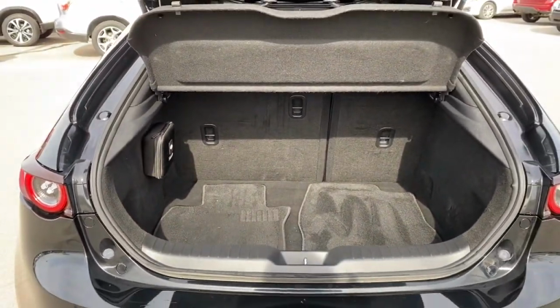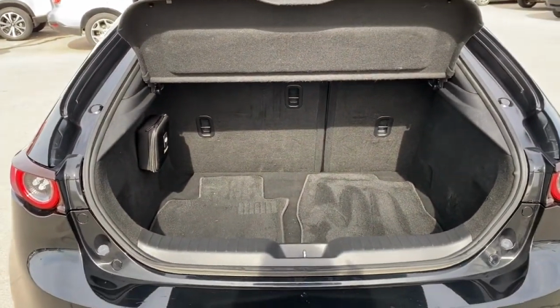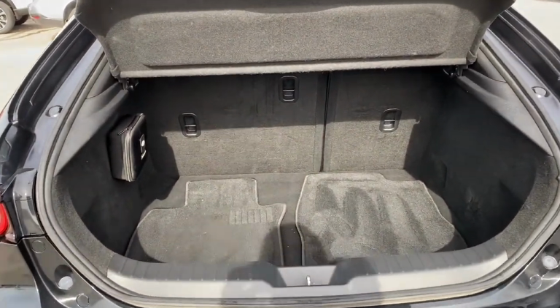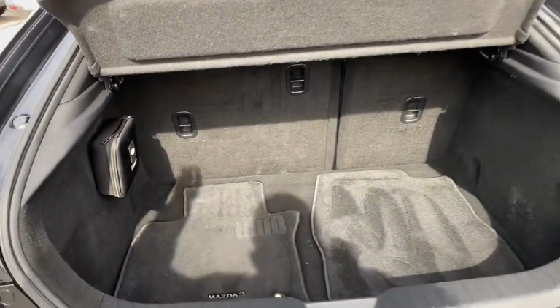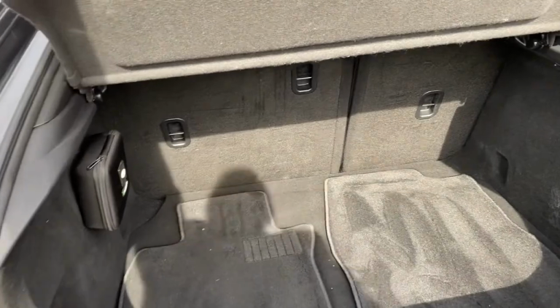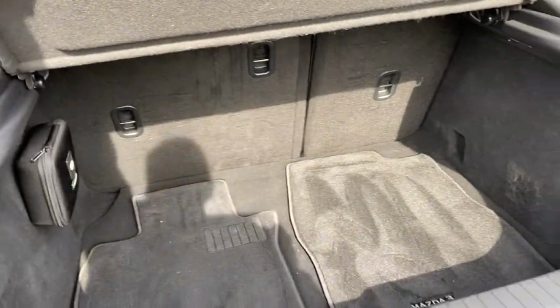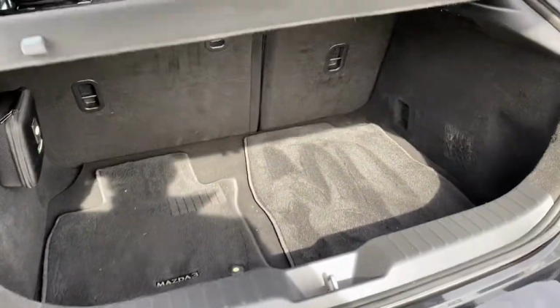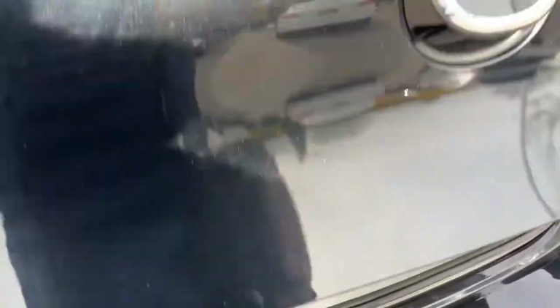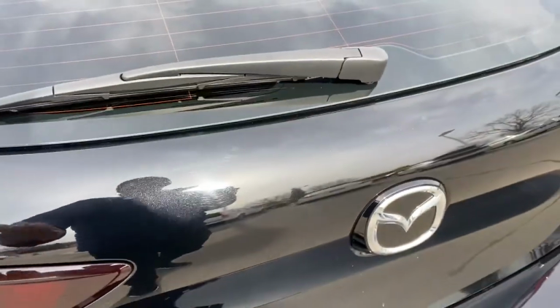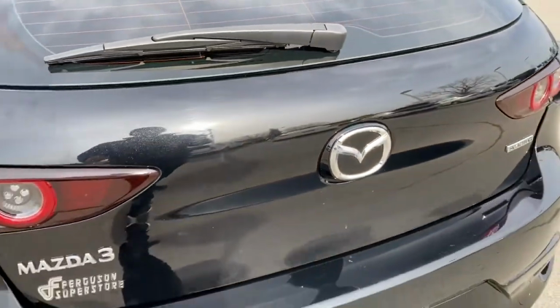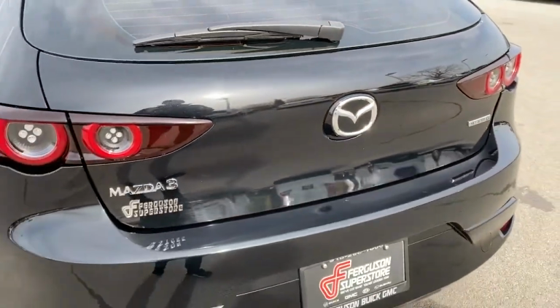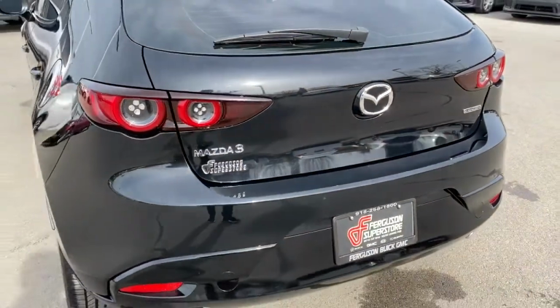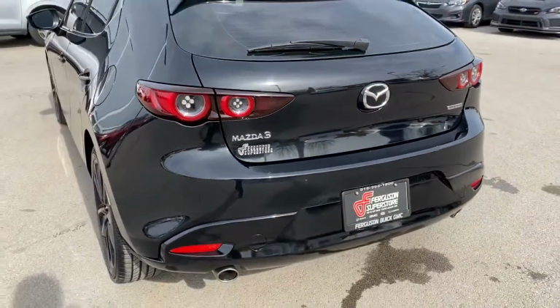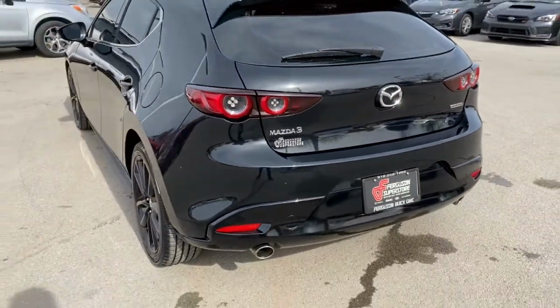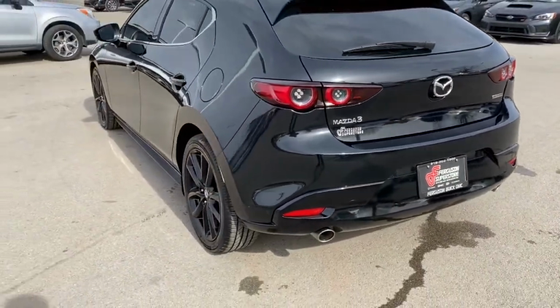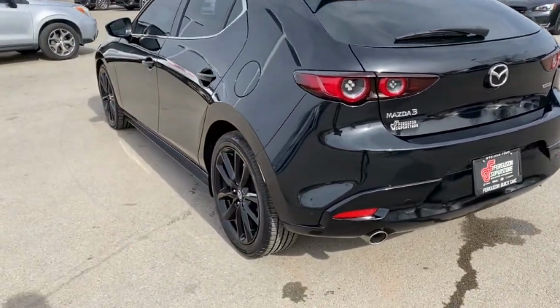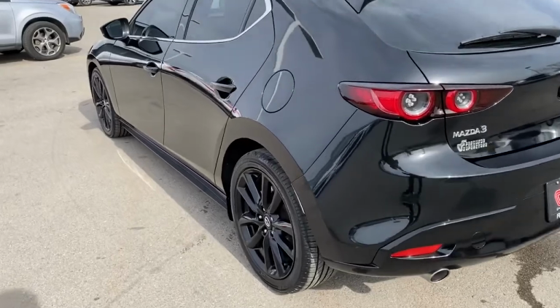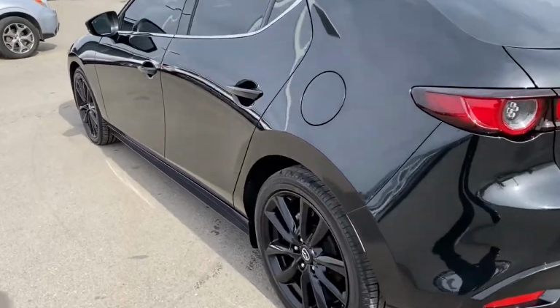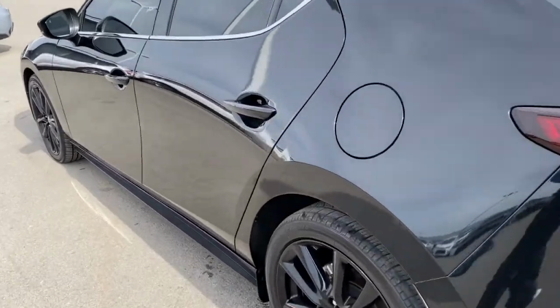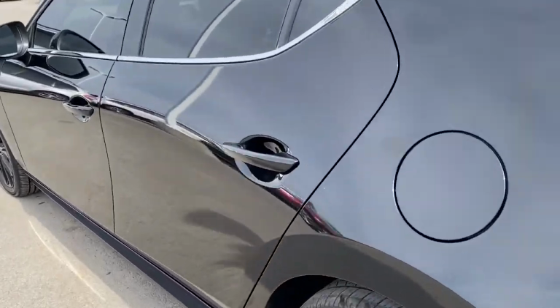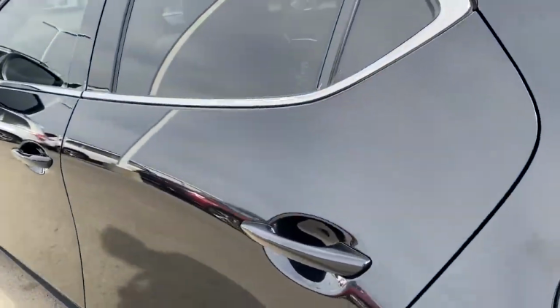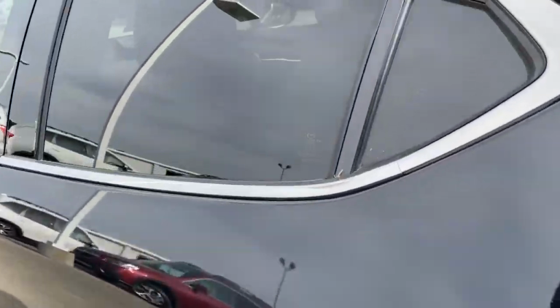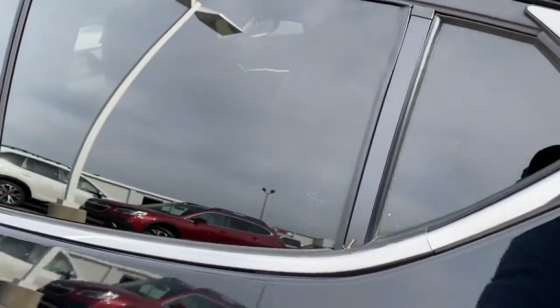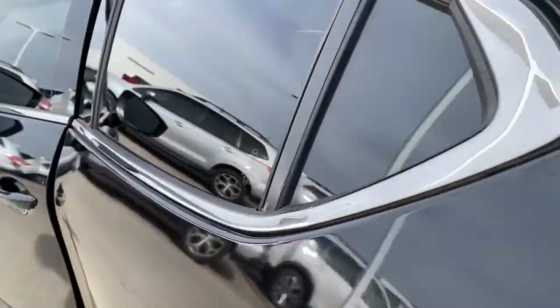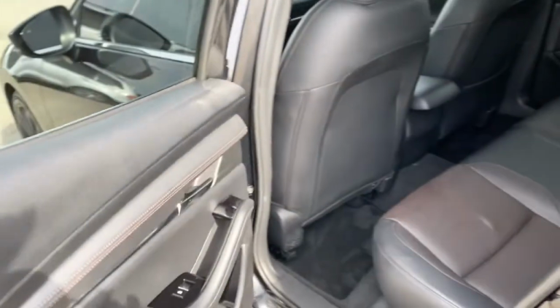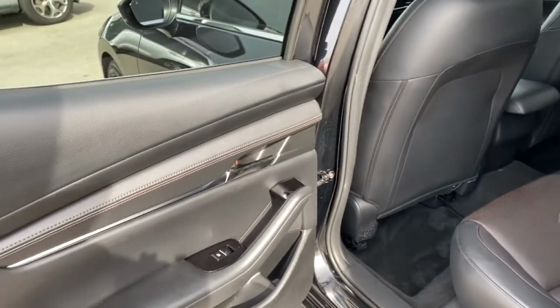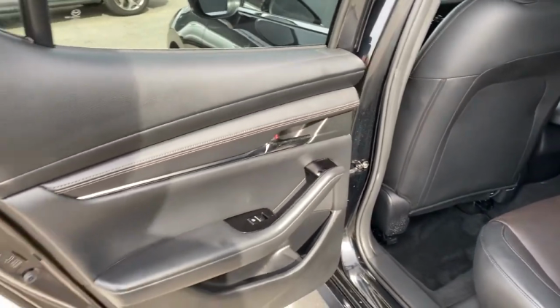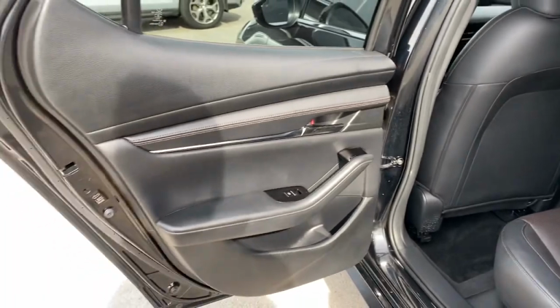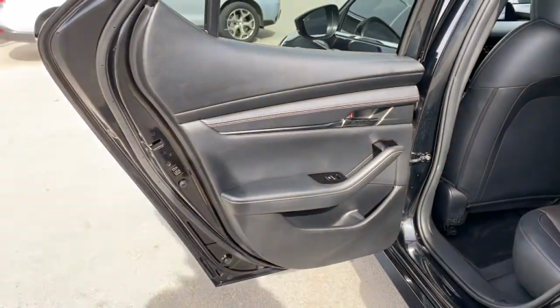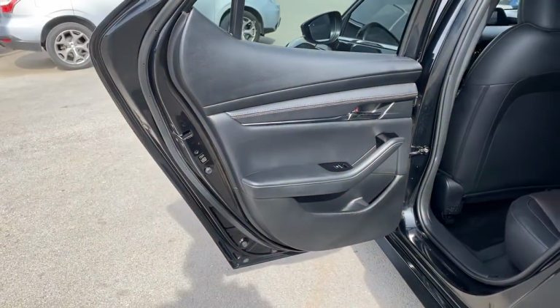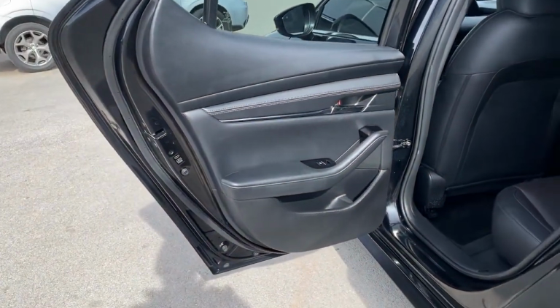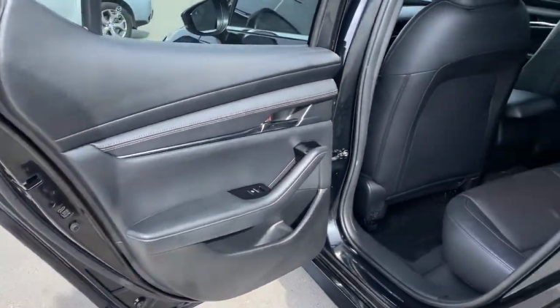Sun roof, moonroof, keyless entry, backup camera, satellite radio, lane keeping assist, adaptive cruise control, keyless start, premium sound system, blind spot monitor, multi-zone AC.